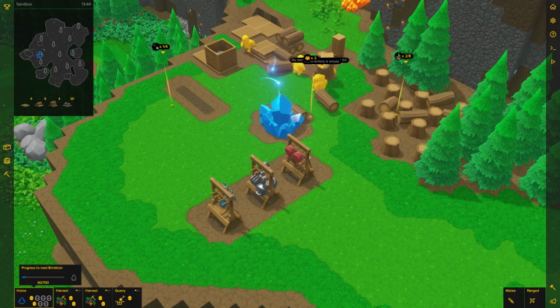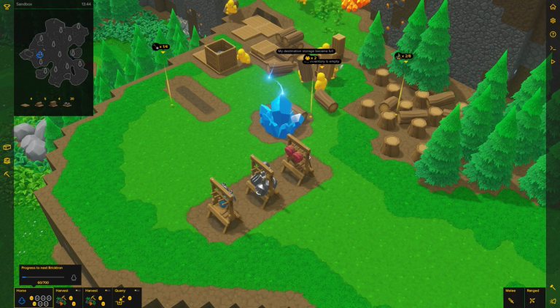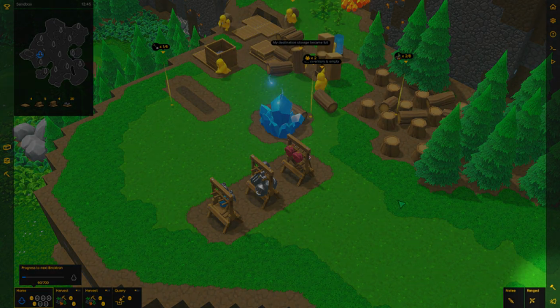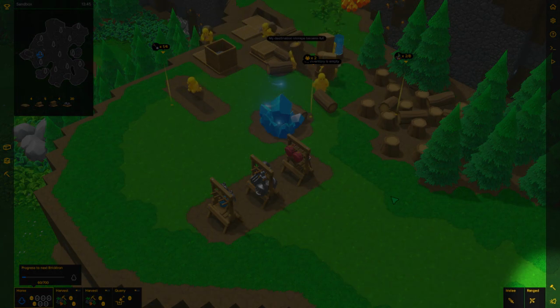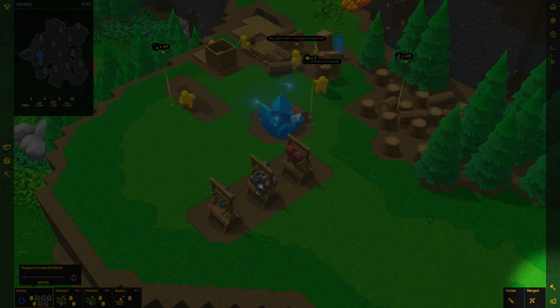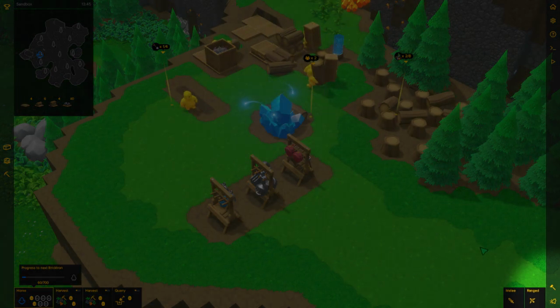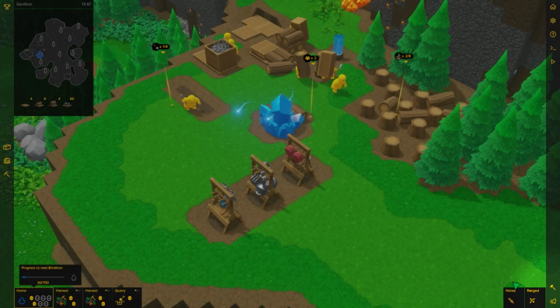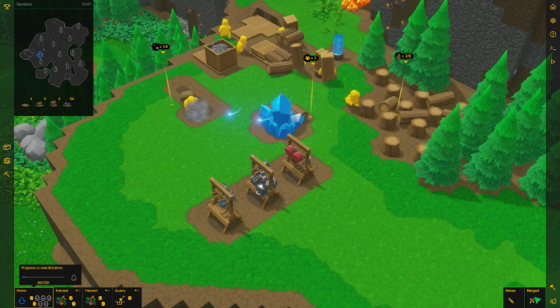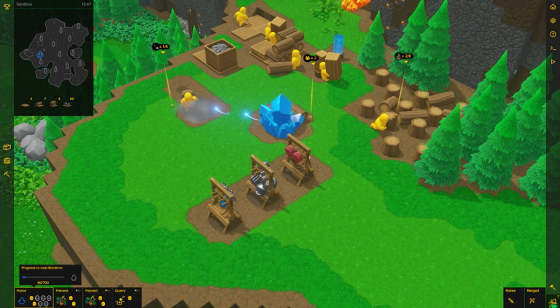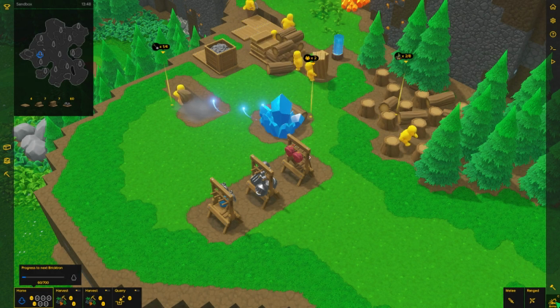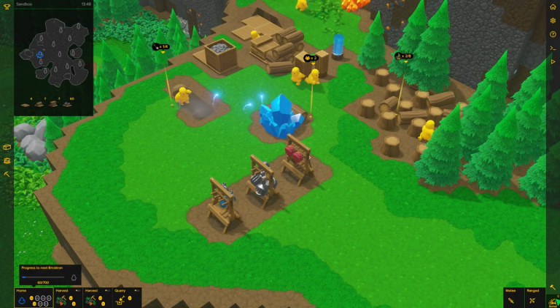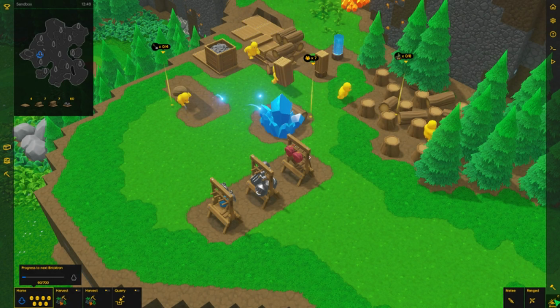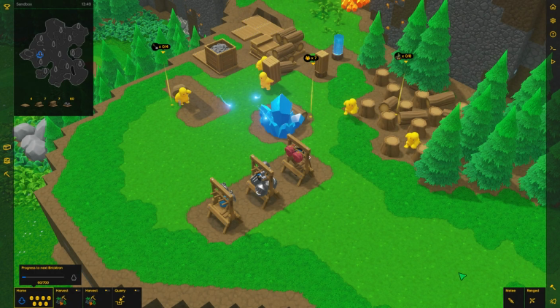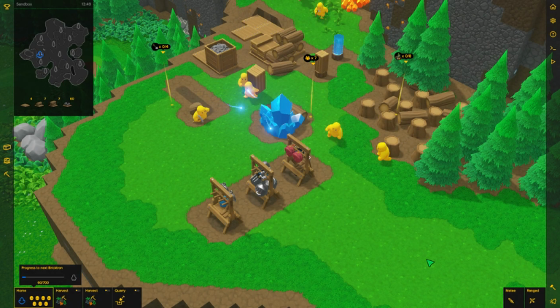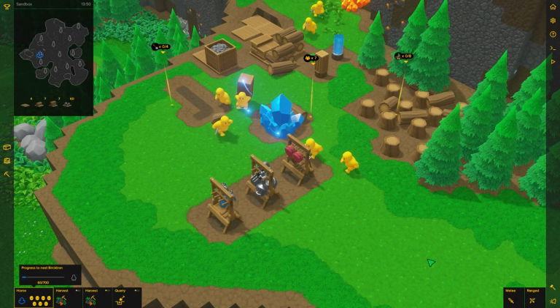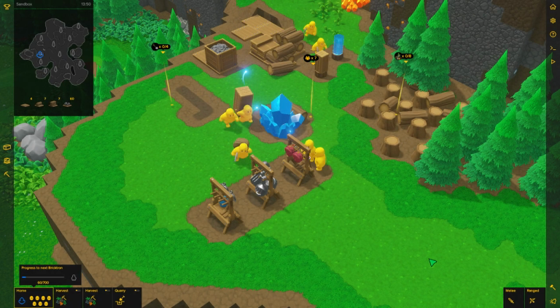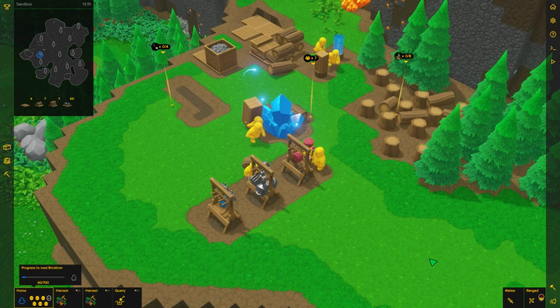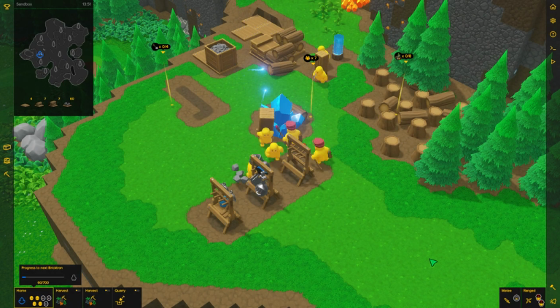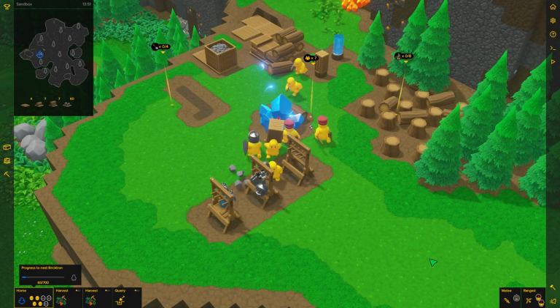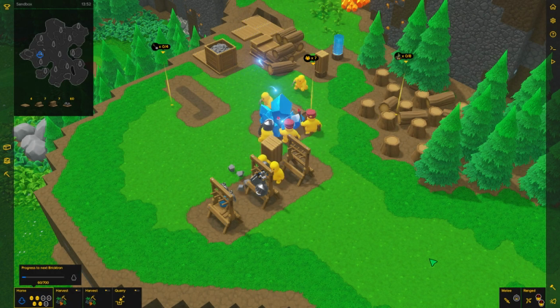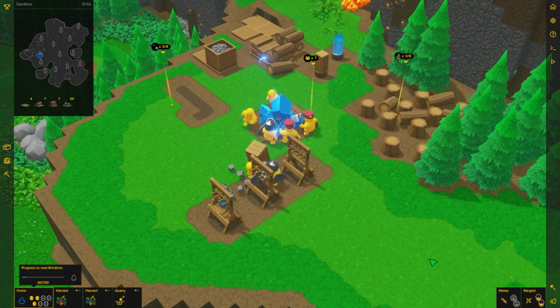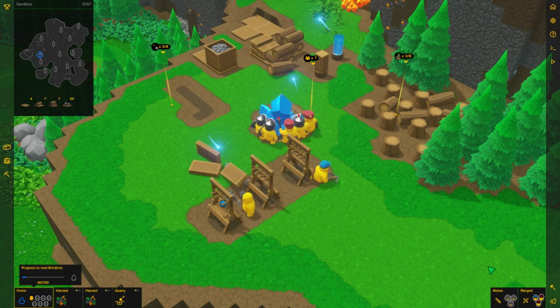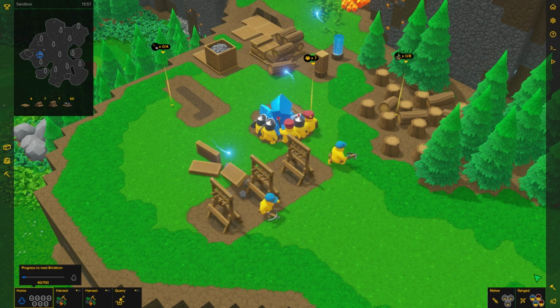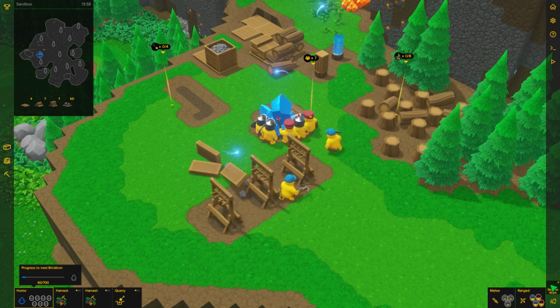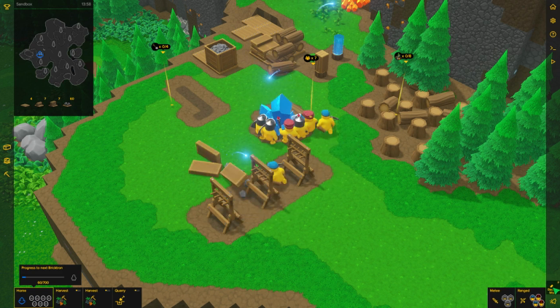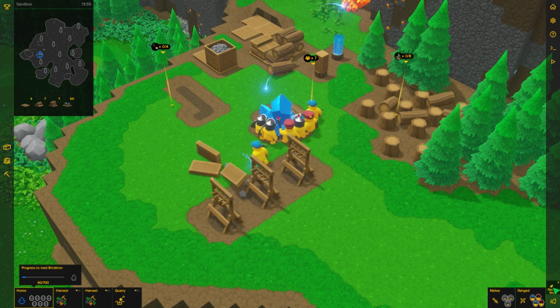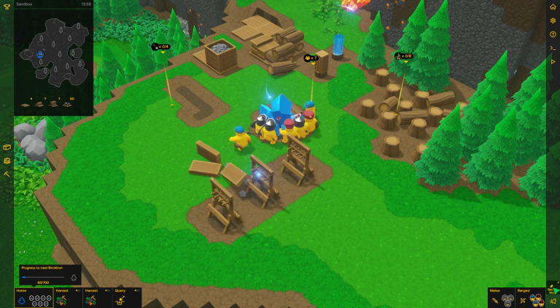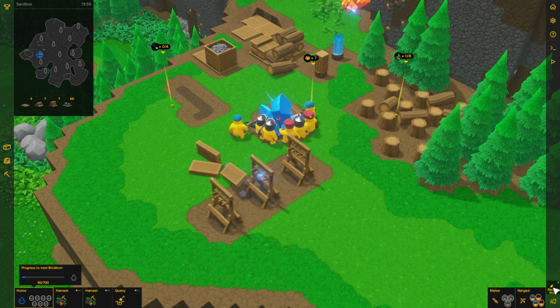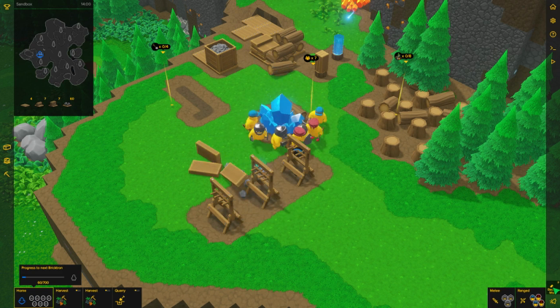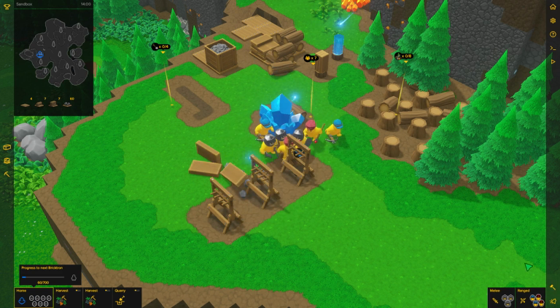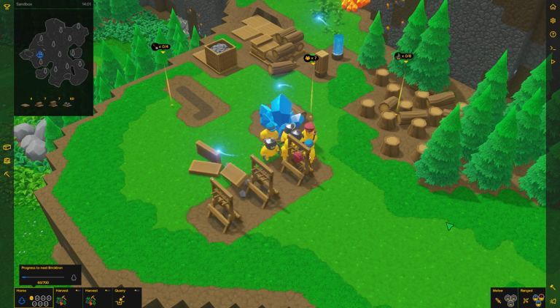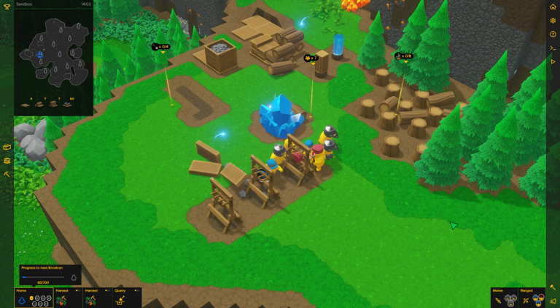At the bottom right of your screen there is now a call to arms button which will tell all of your workers to stop what they're doing and grab the nearest weapon, and a new feature — back to work — which will tell all of your military units to put their weapons away and get back to work.